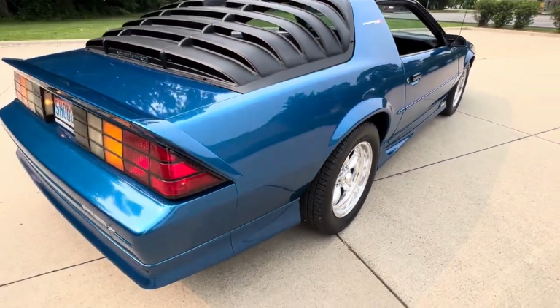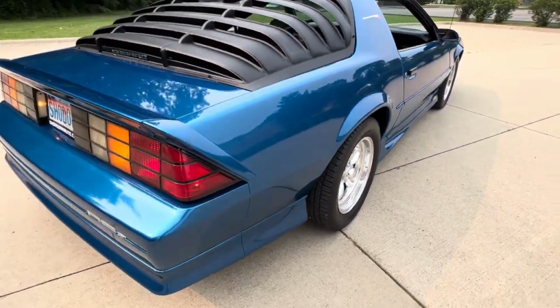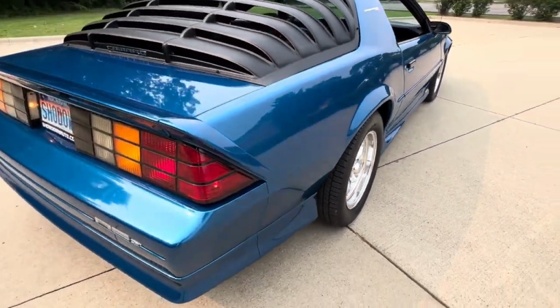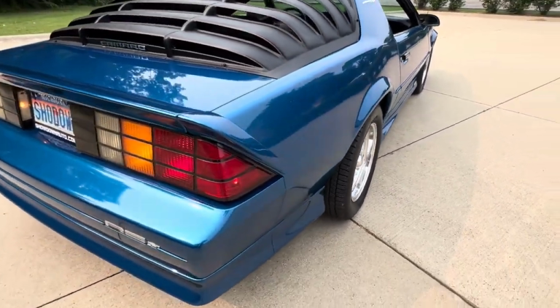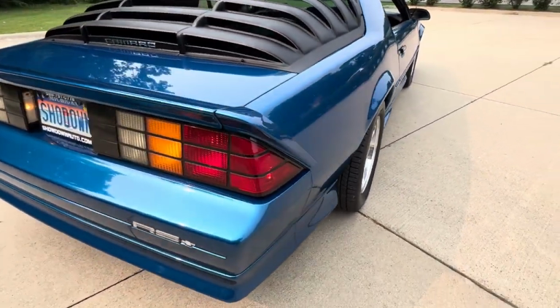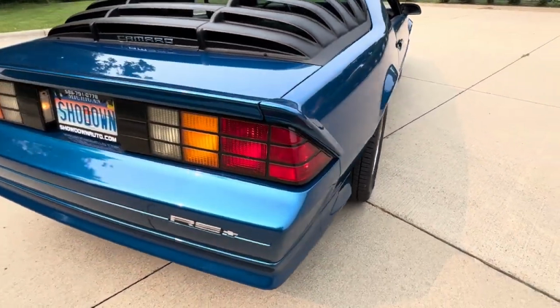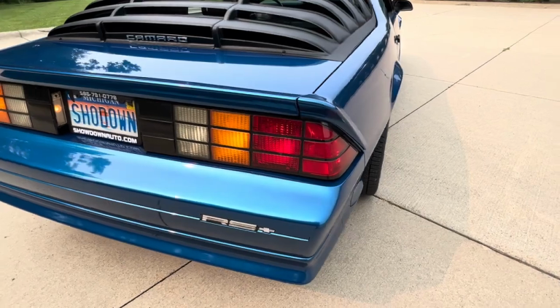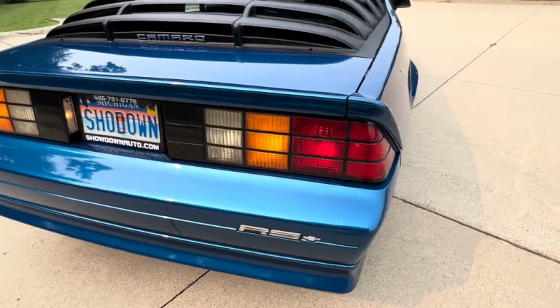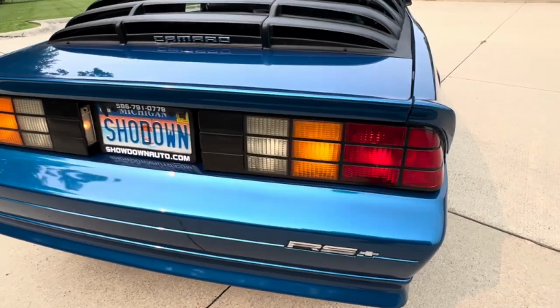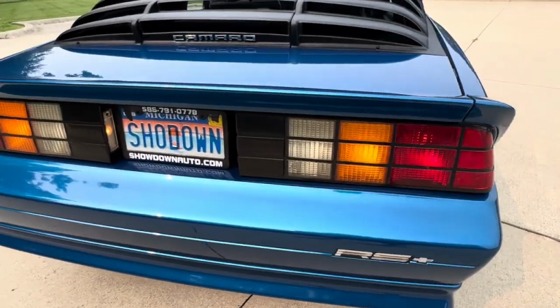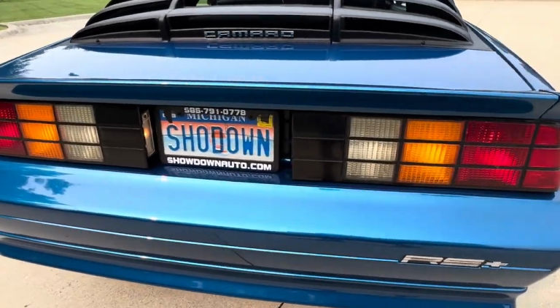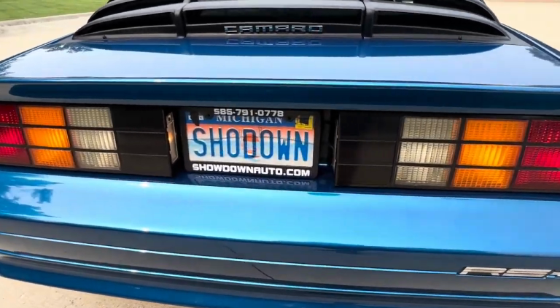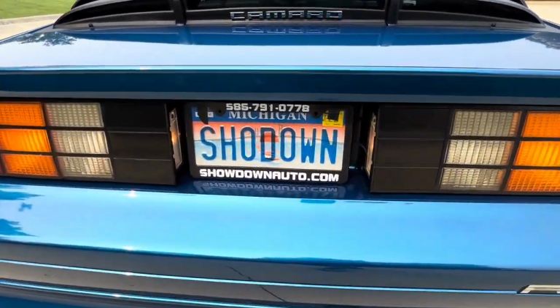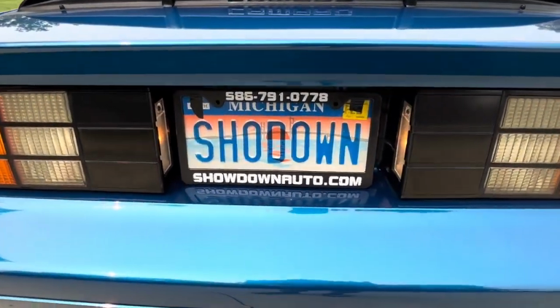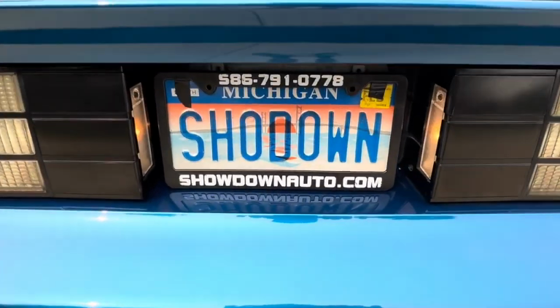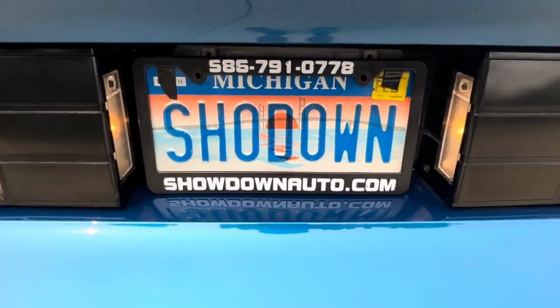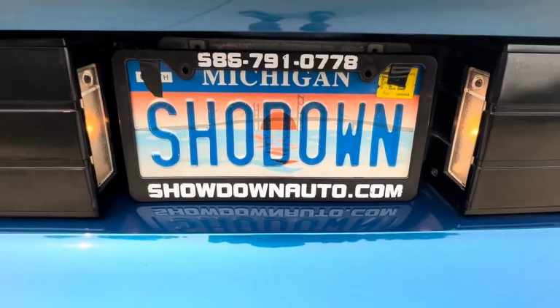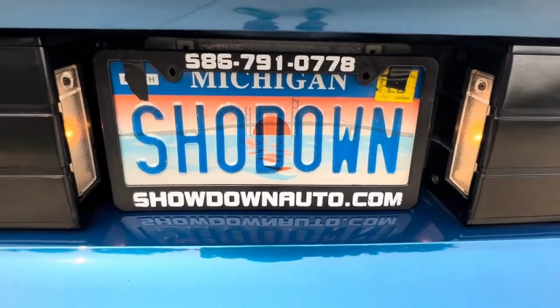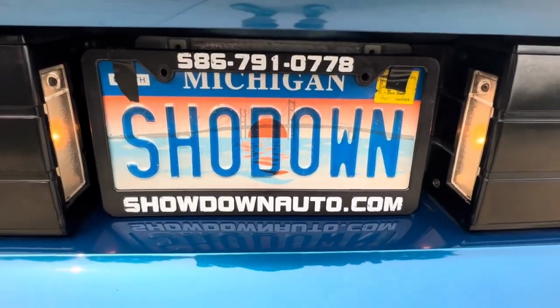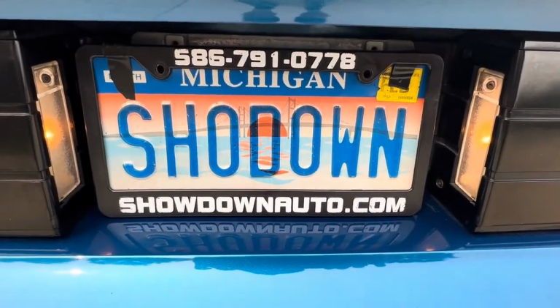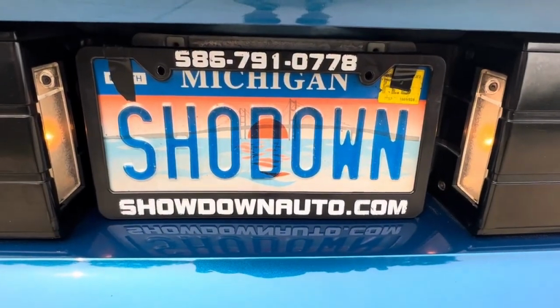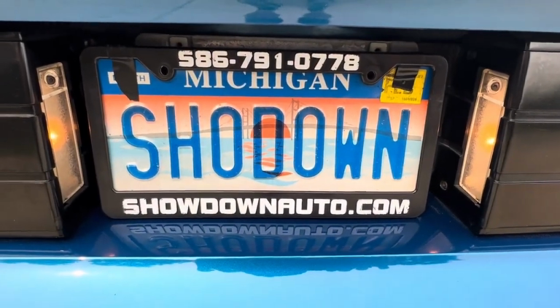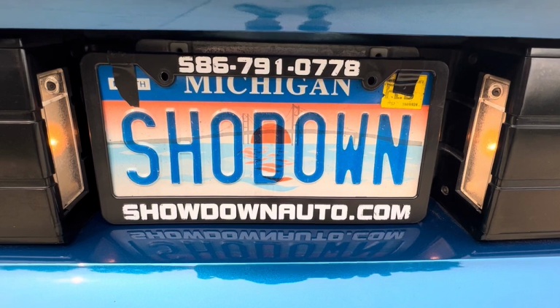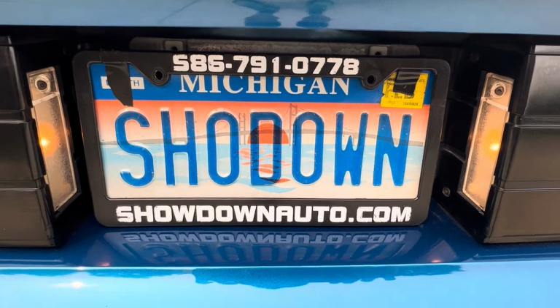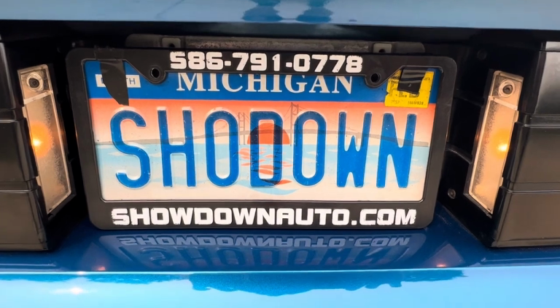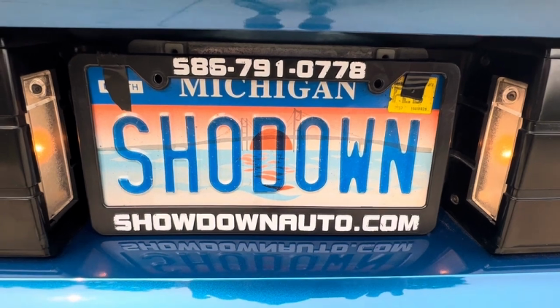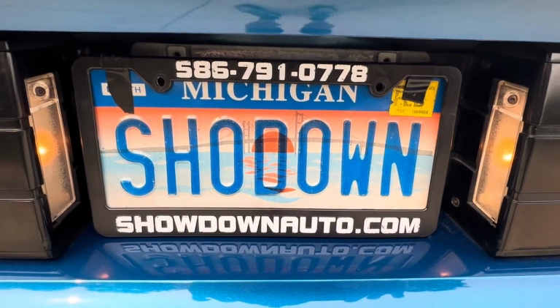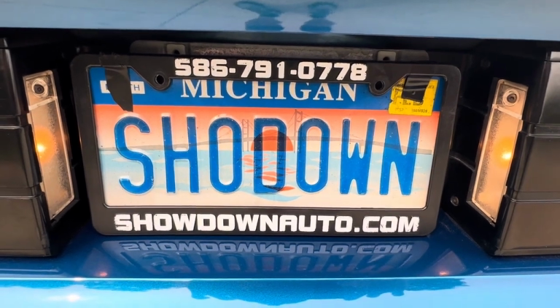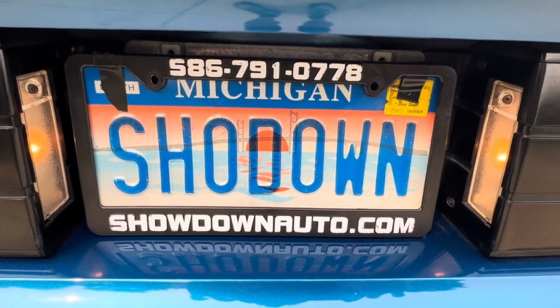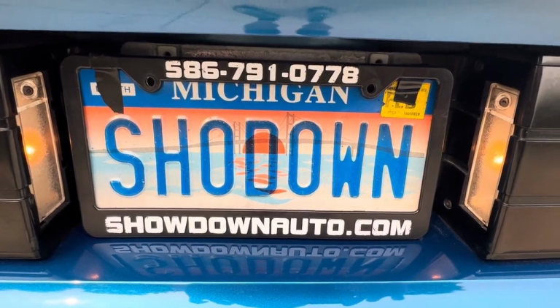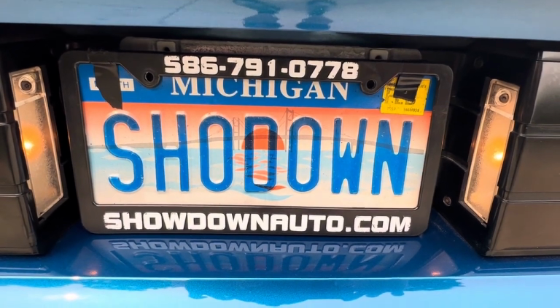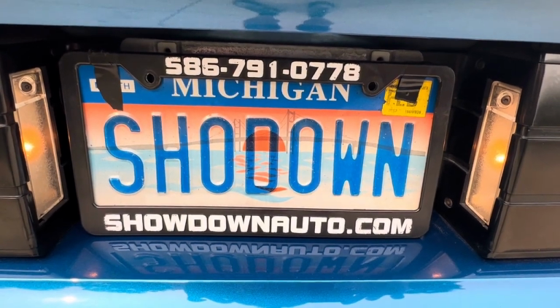If you have any questions at all, my name is Dave. You can call us at any time. Number is 586-791-0778. Showdownauto.com. Thanks for watching, take care.